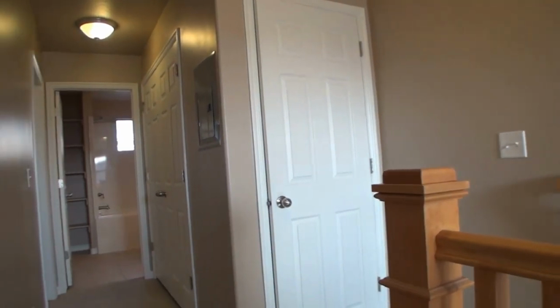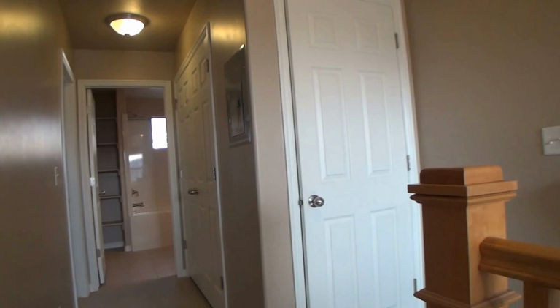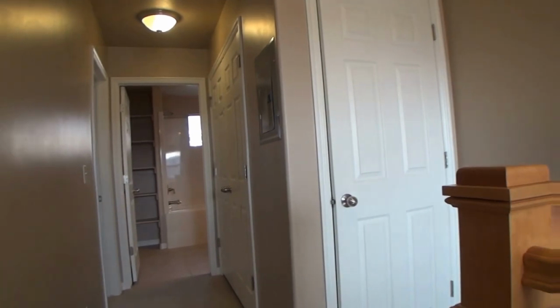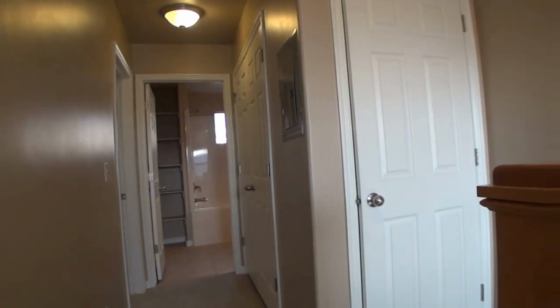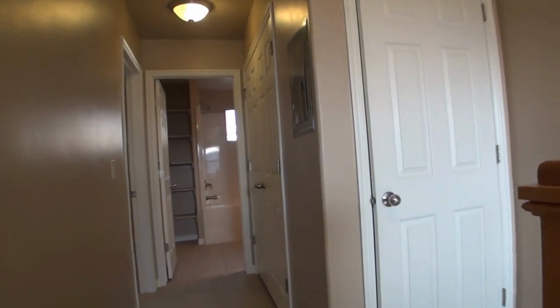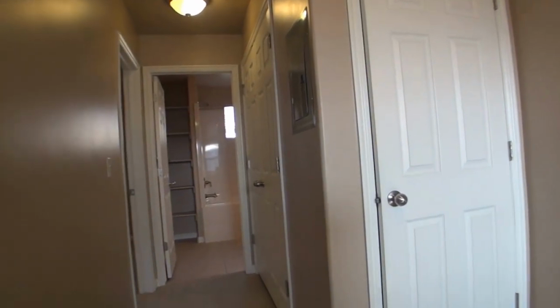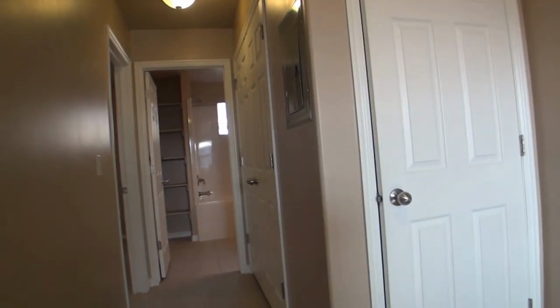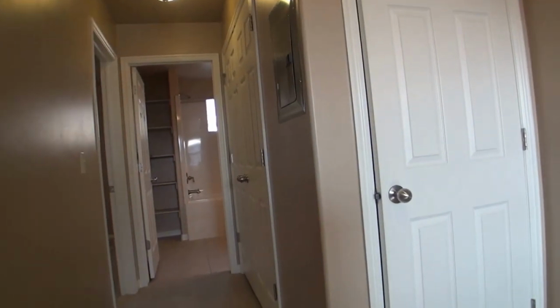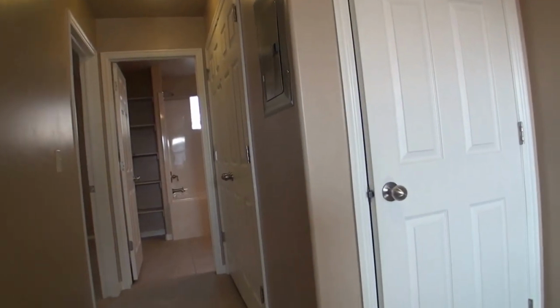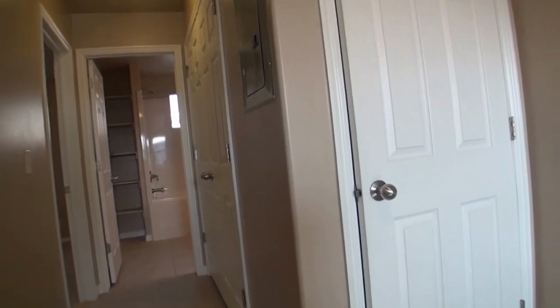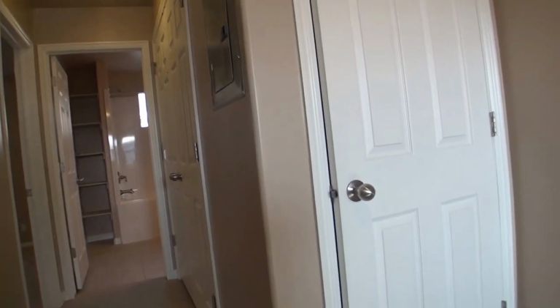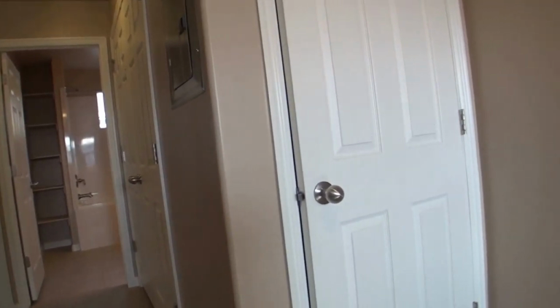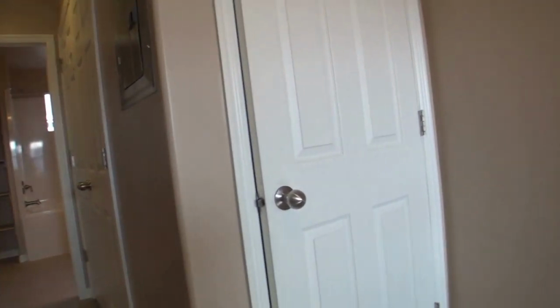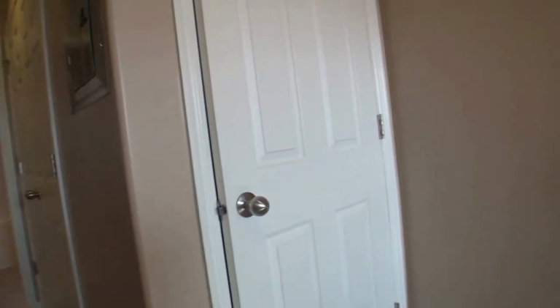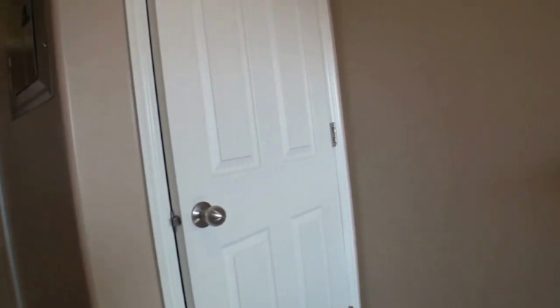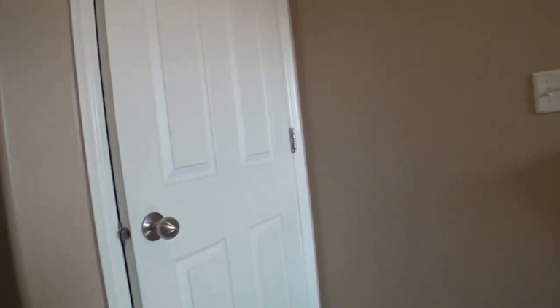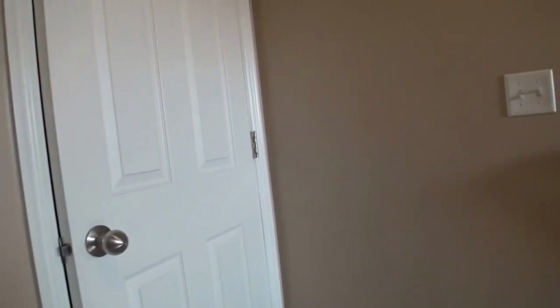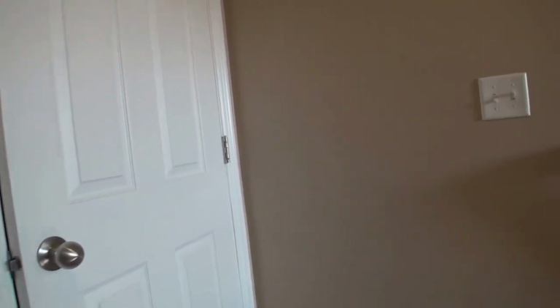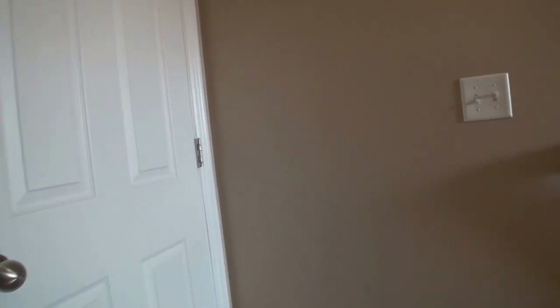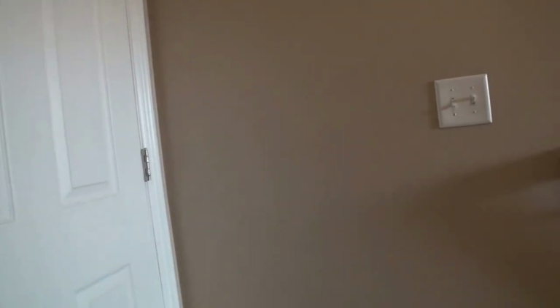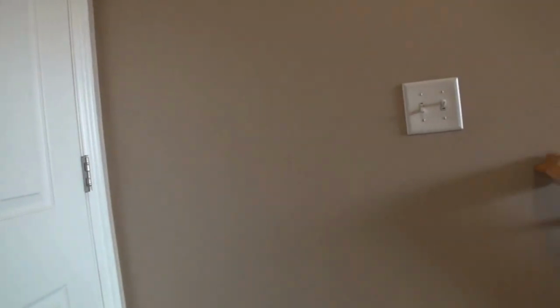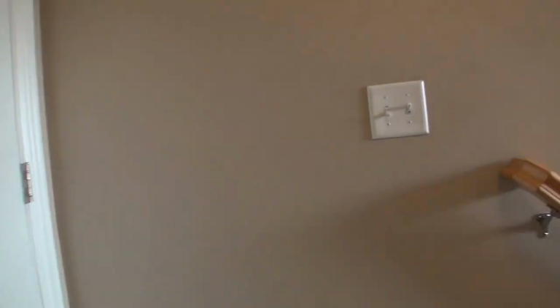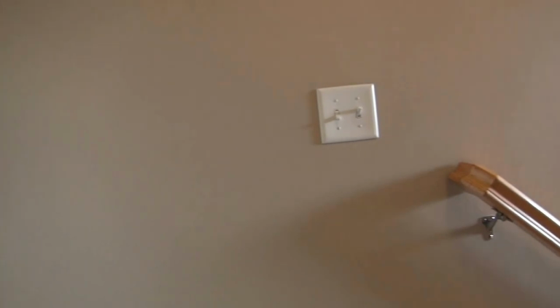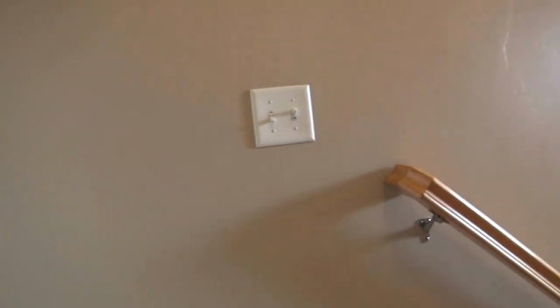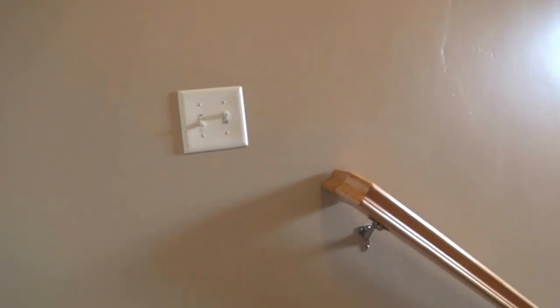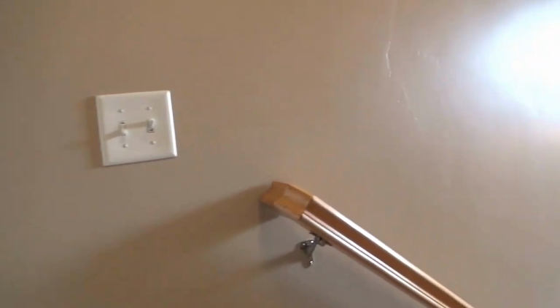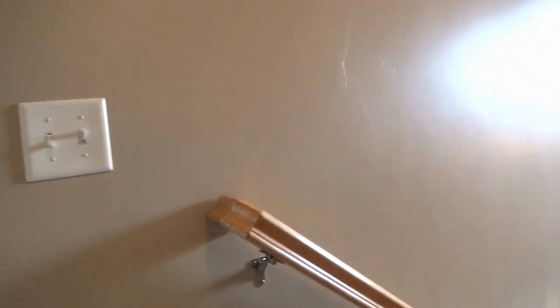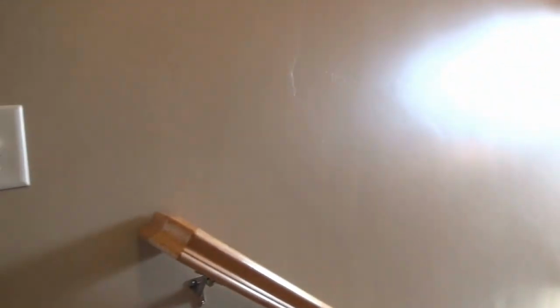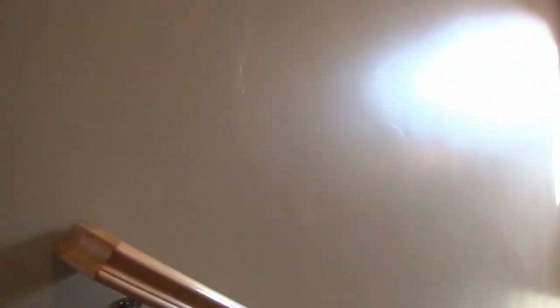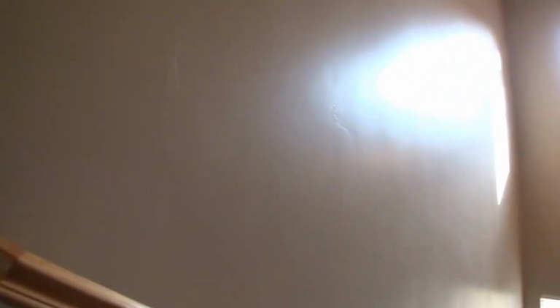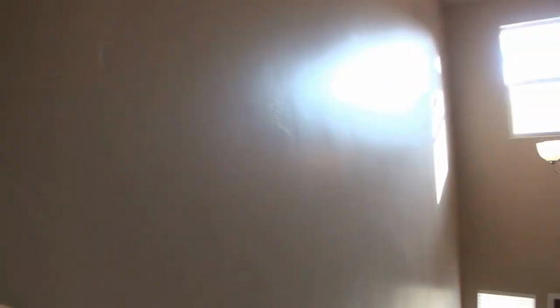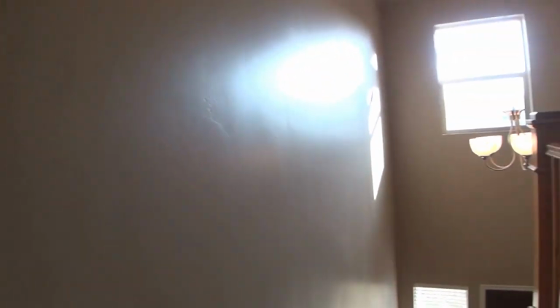If you like what you see and you're ready to take the next step, simply log on to westpropertymanagement.net, click on tenant application and we'll get you going.